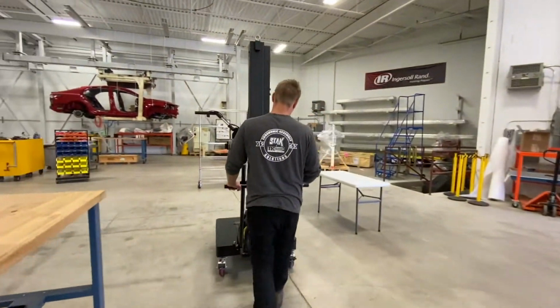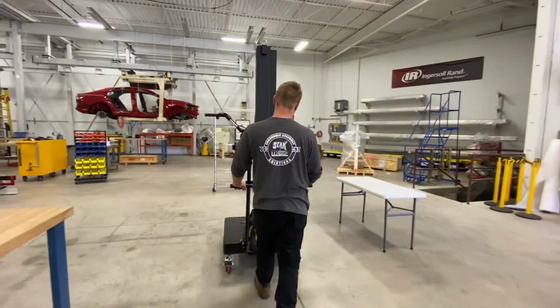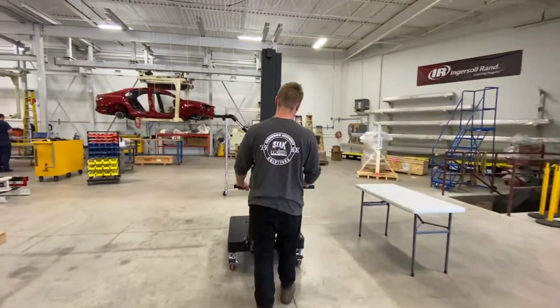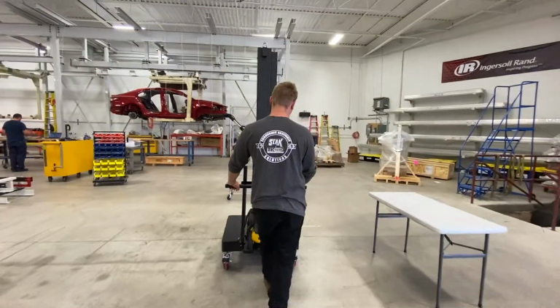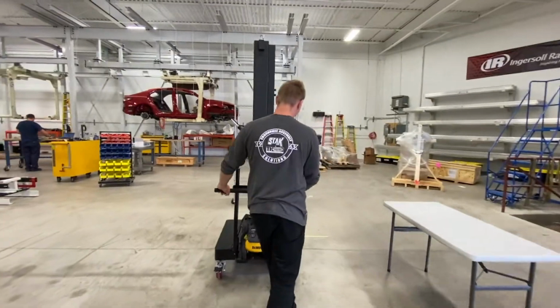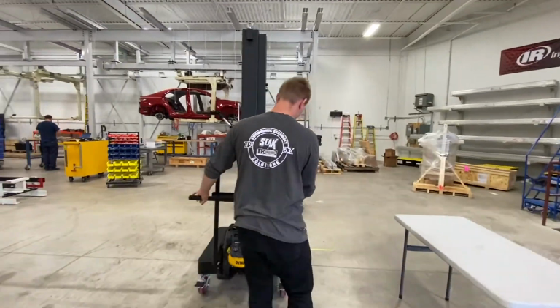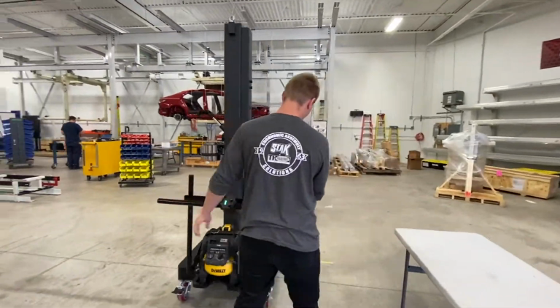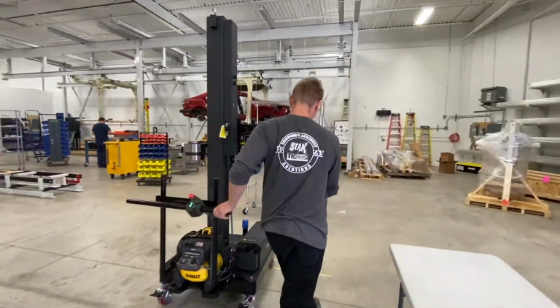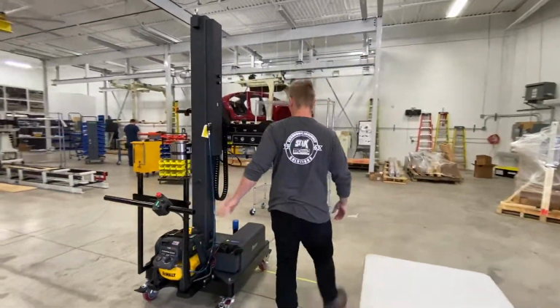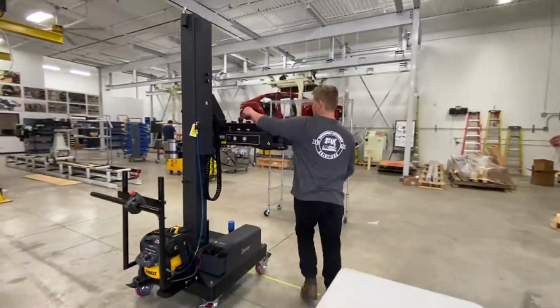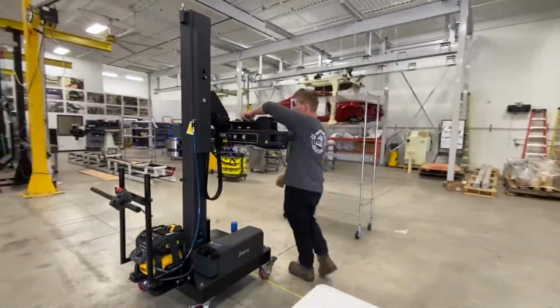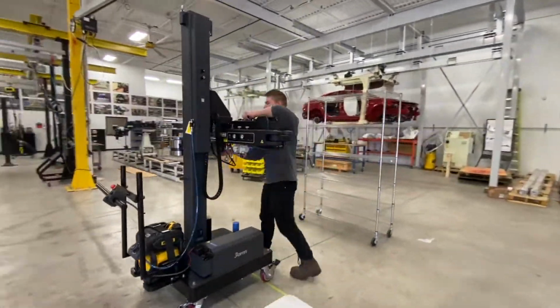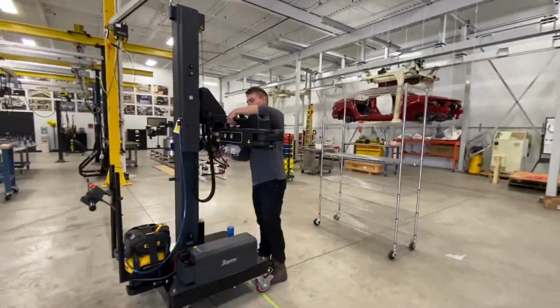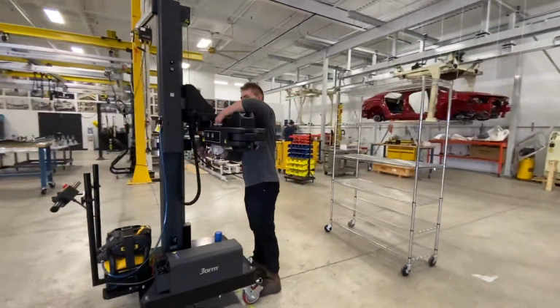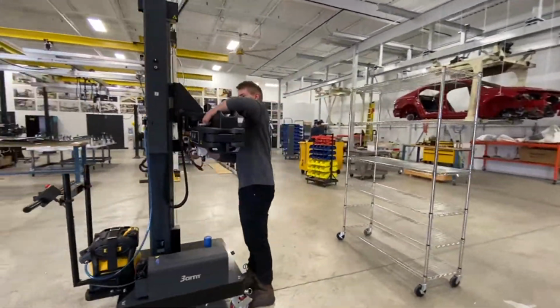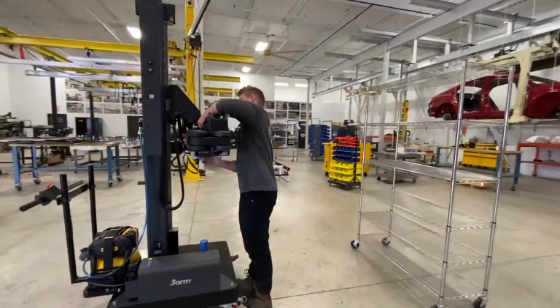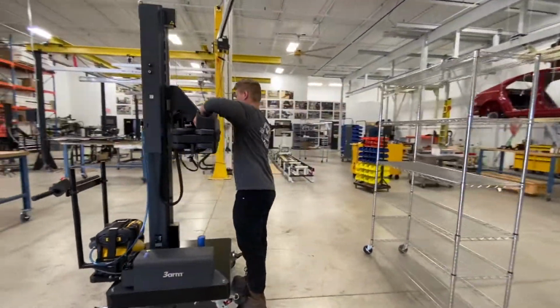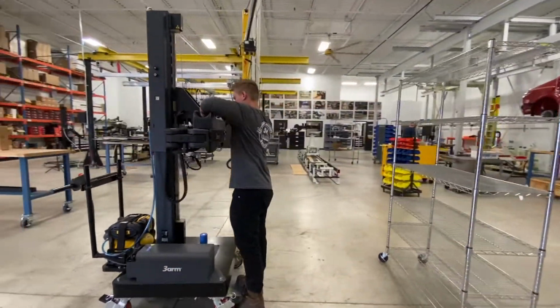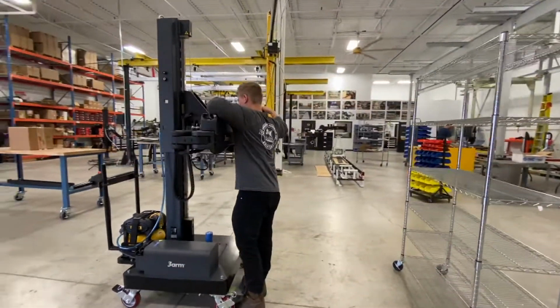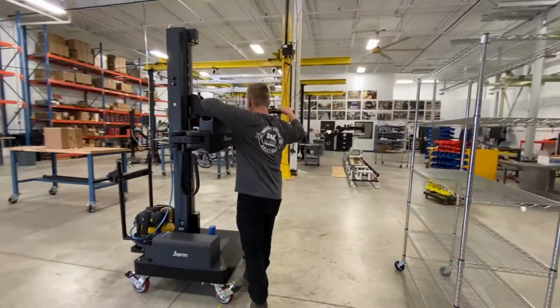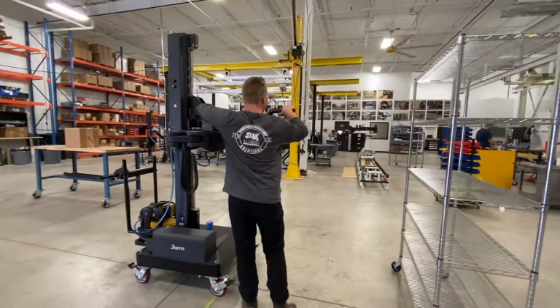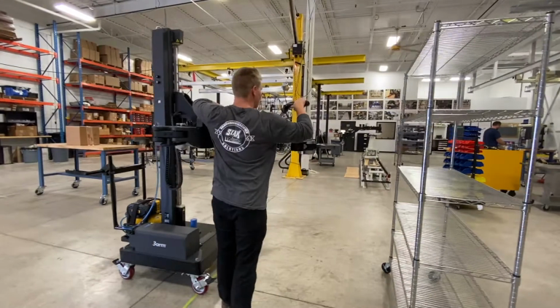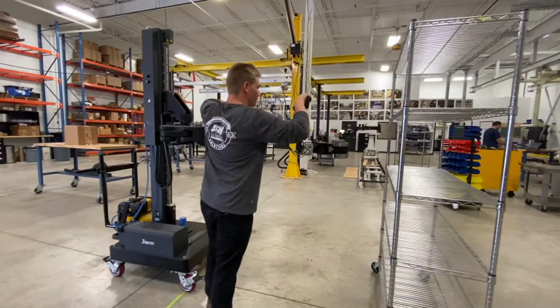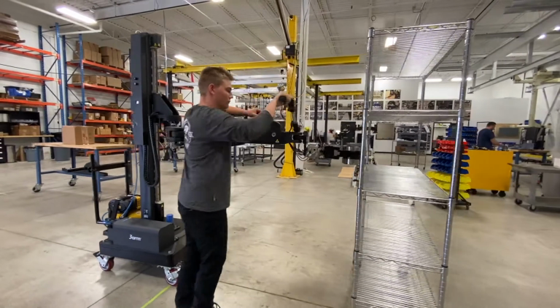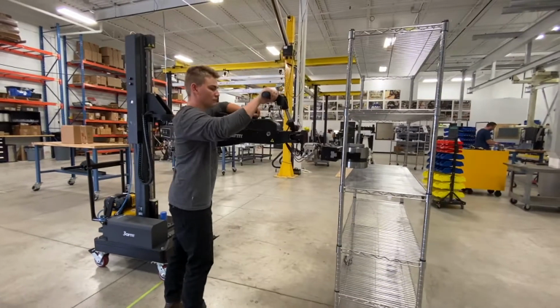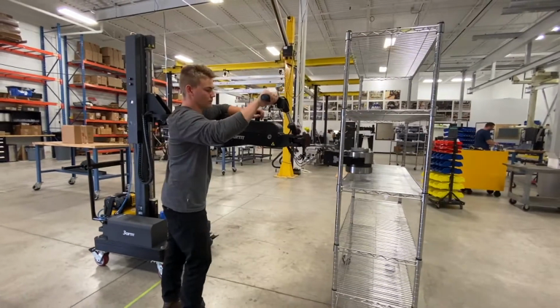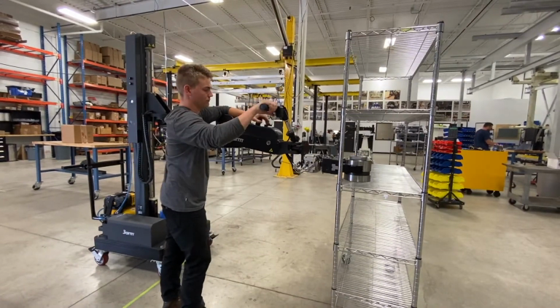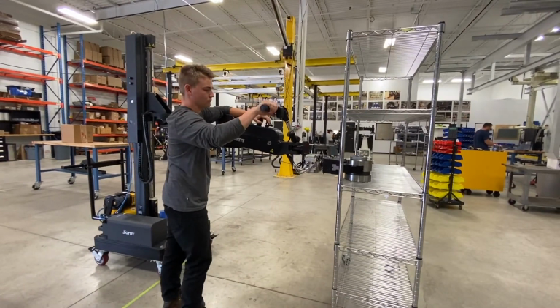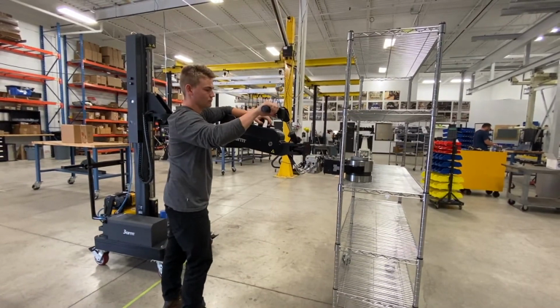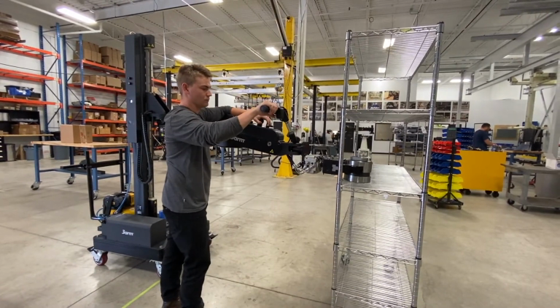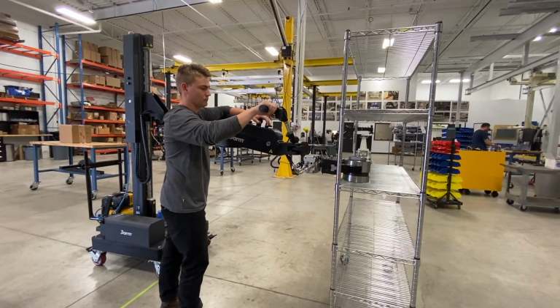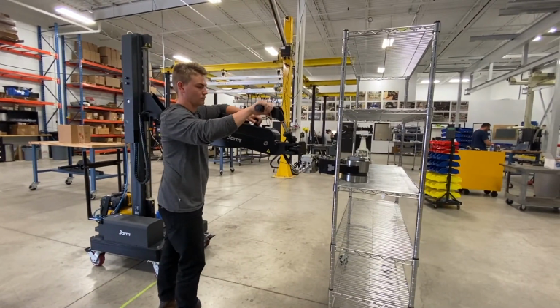One of the big features of this system is that it's completely self-contained, using an onboard battery powered compressor, allowing this system to be completely portable.